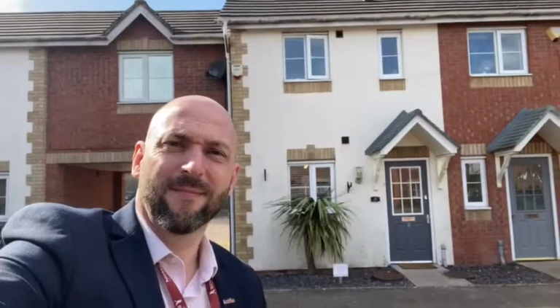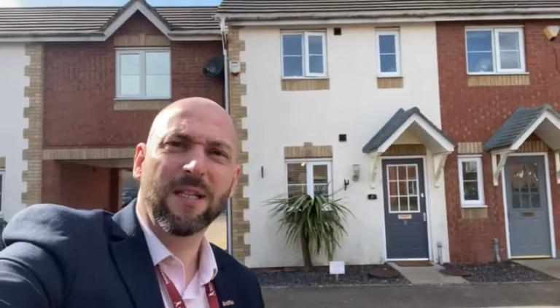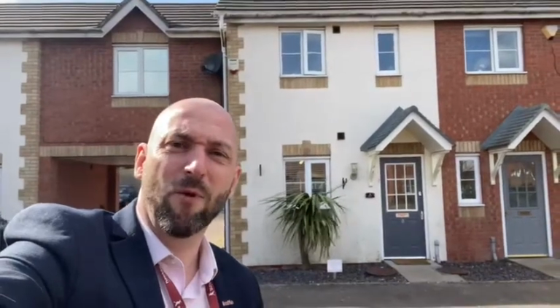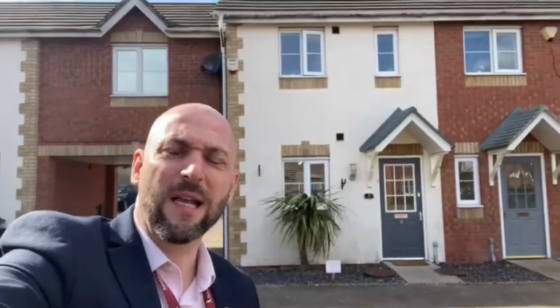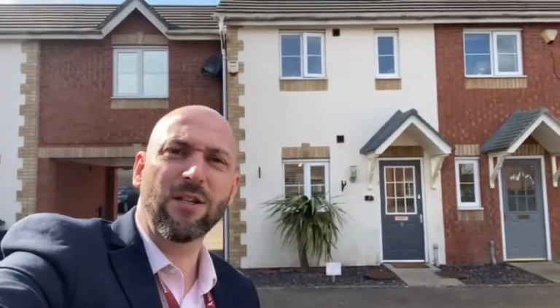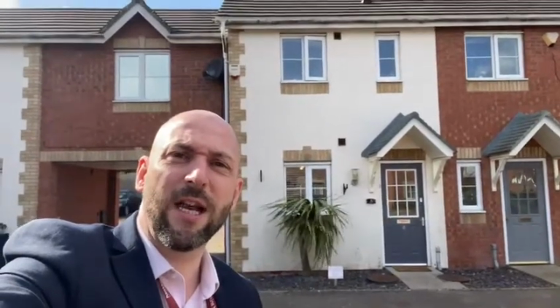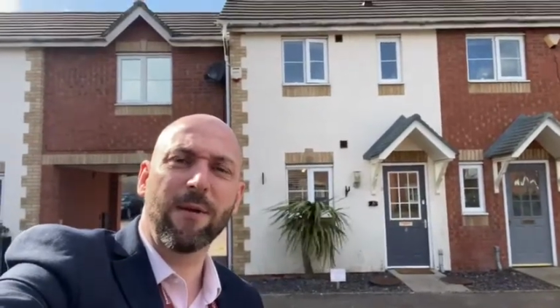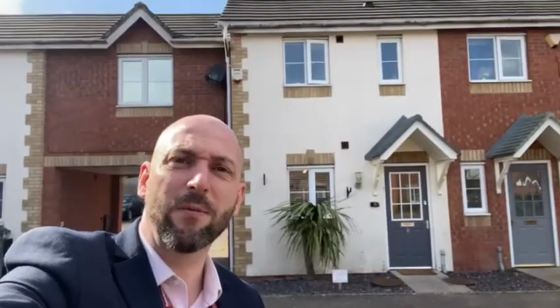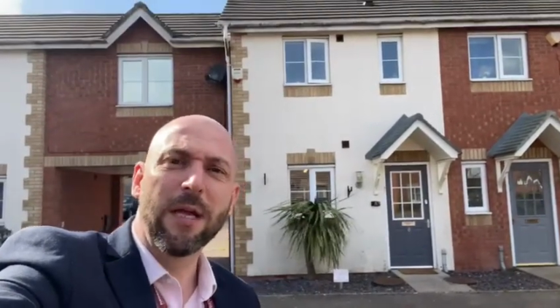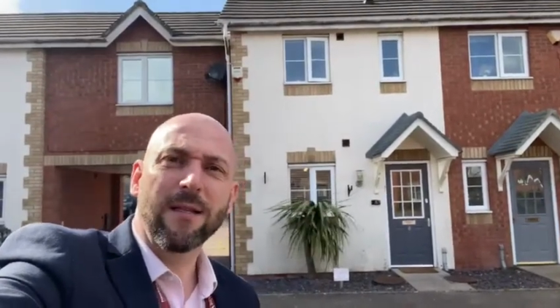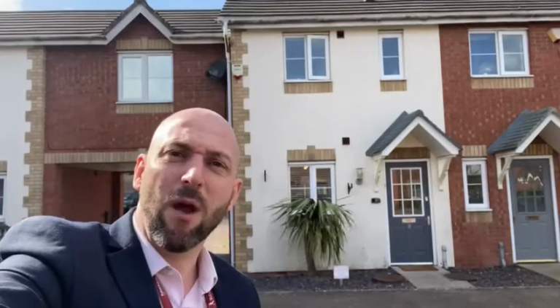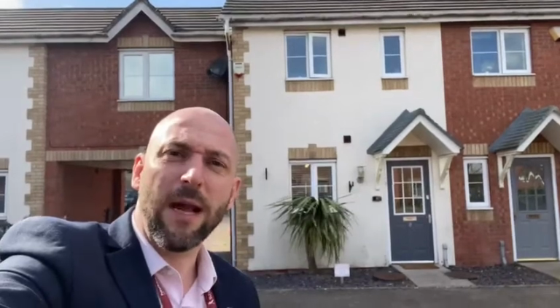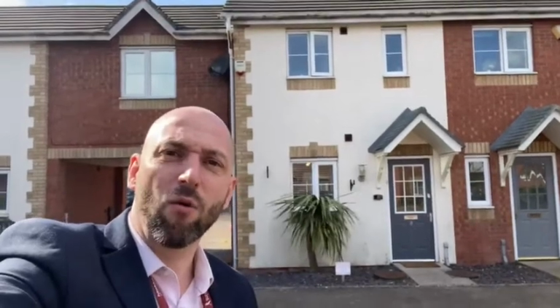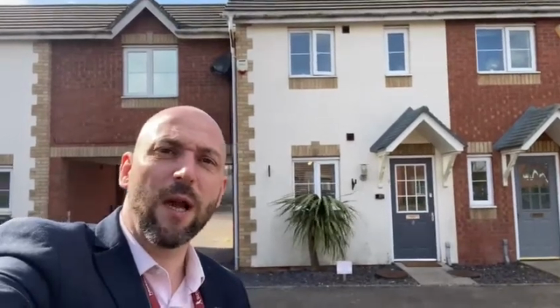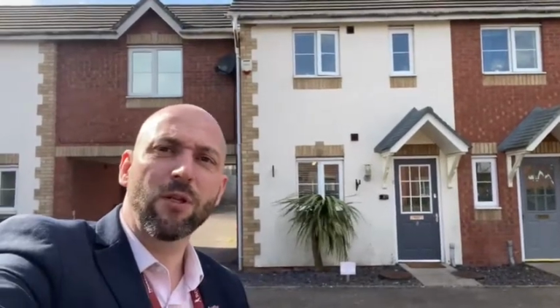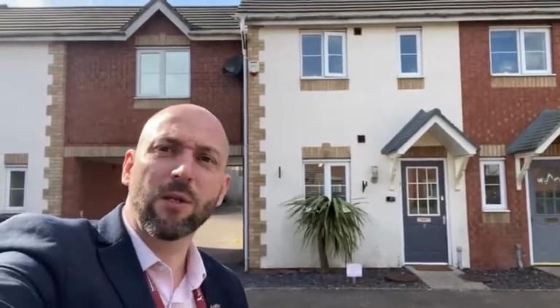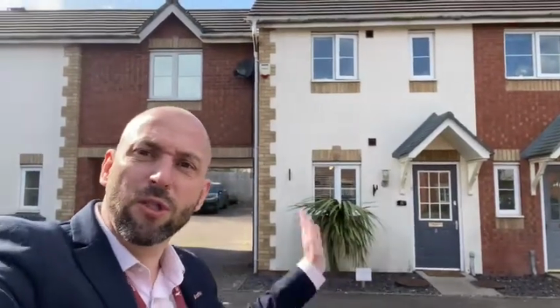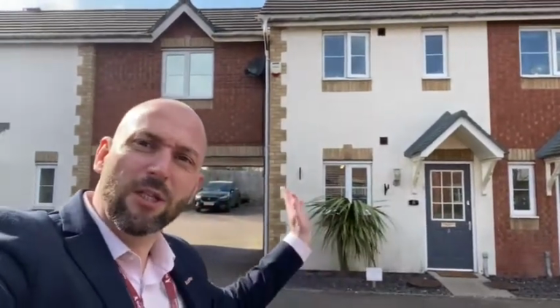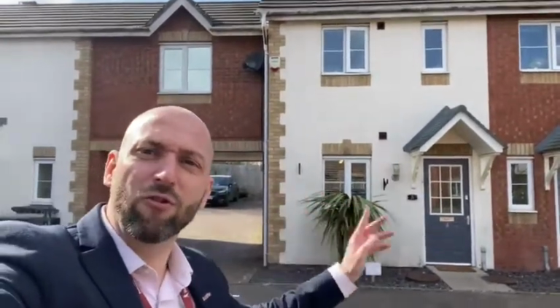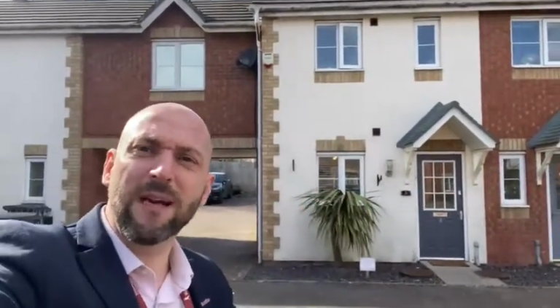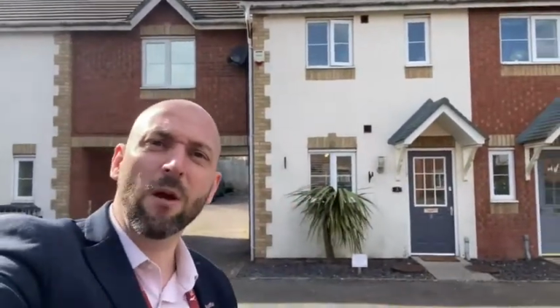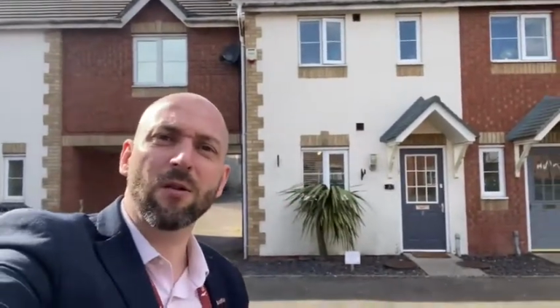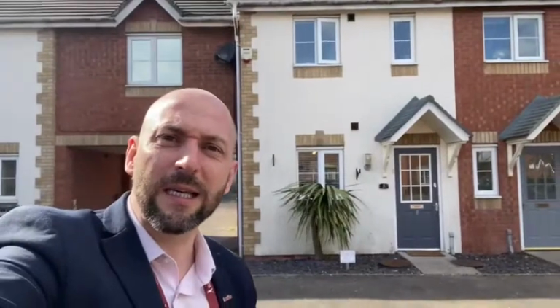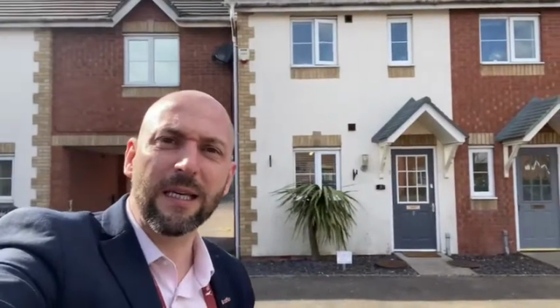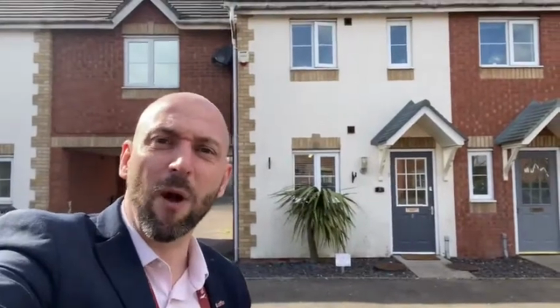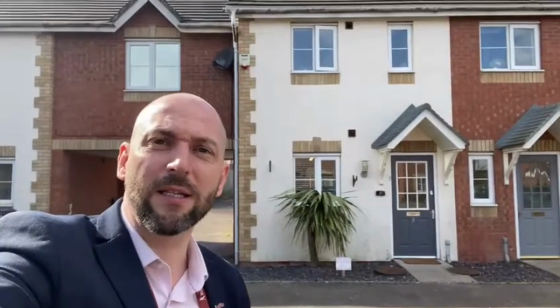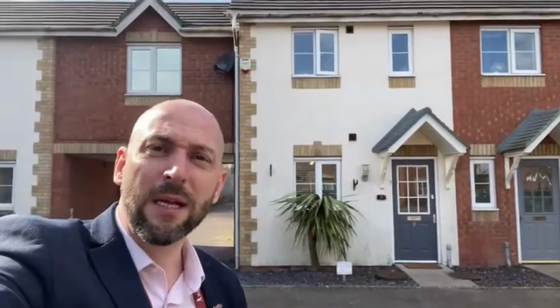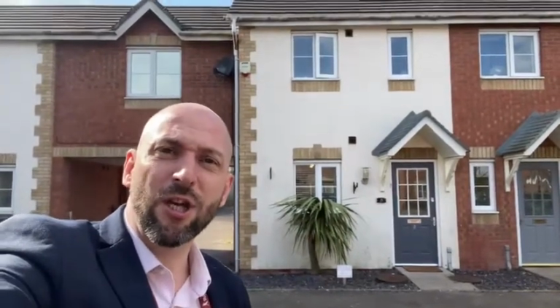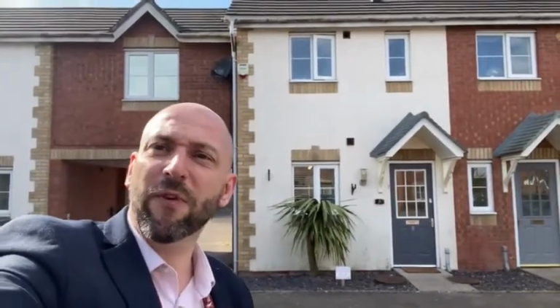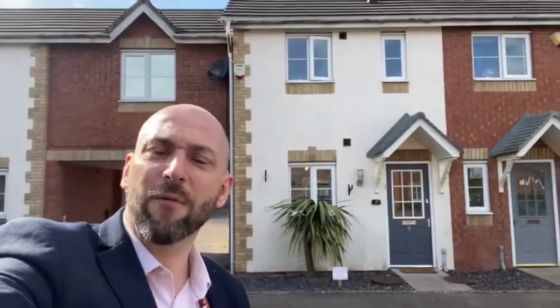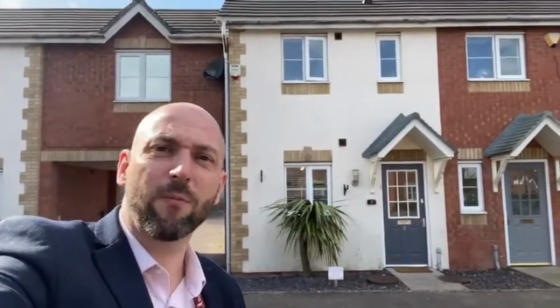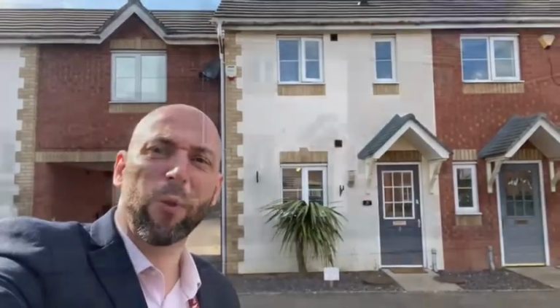I'm Stephen from Hawkins Estate Agents and today we're in Bedworth on Hatters Court. We're just about to launch this two-bedroom mid-terrace coach house onto the open market, so let me flip the camera around and show you where we are.